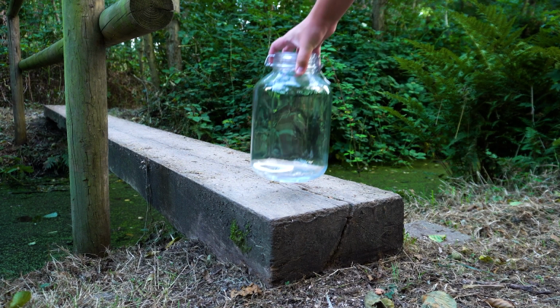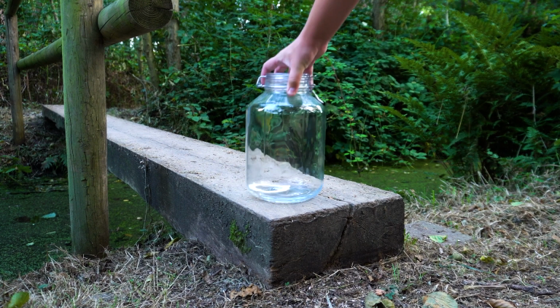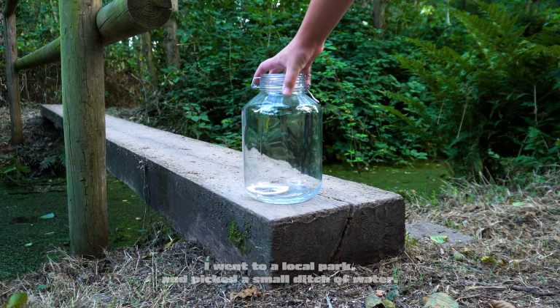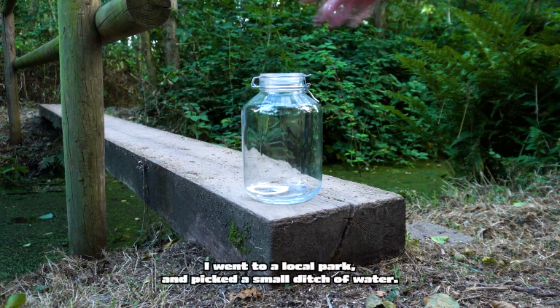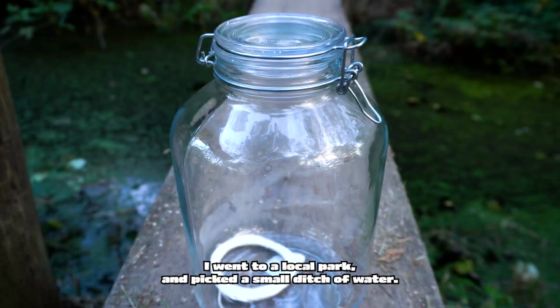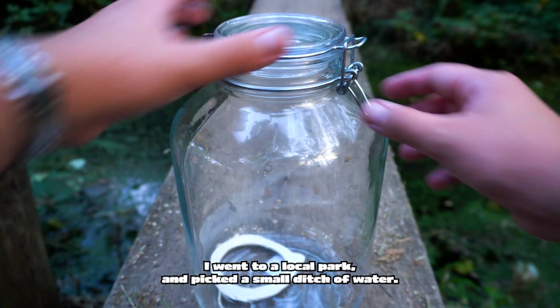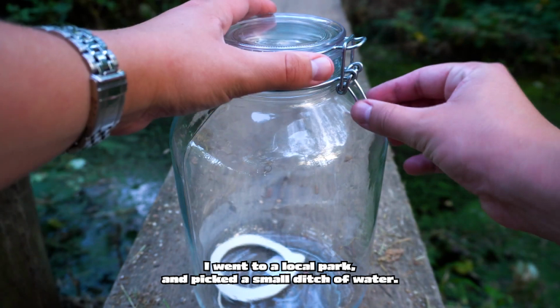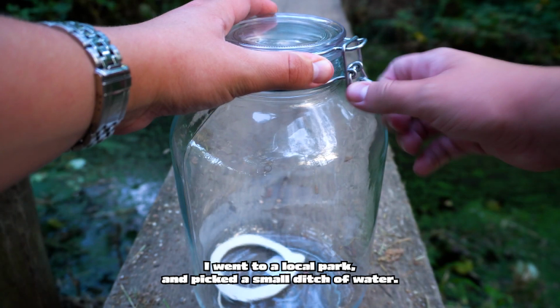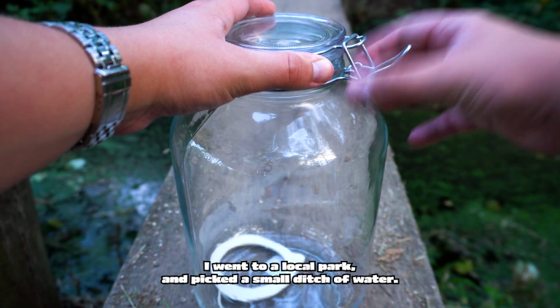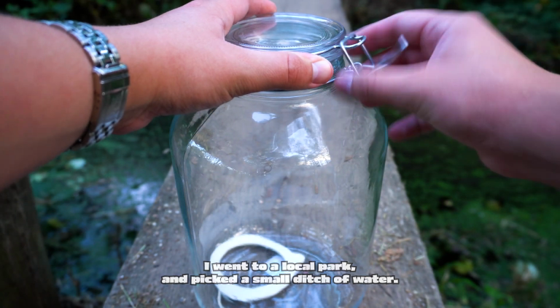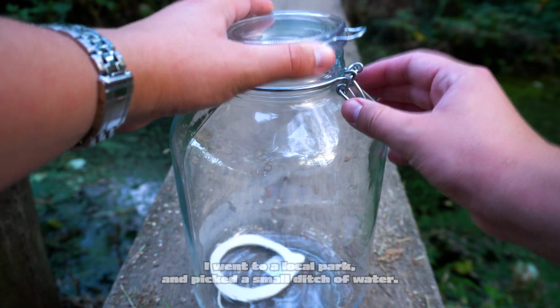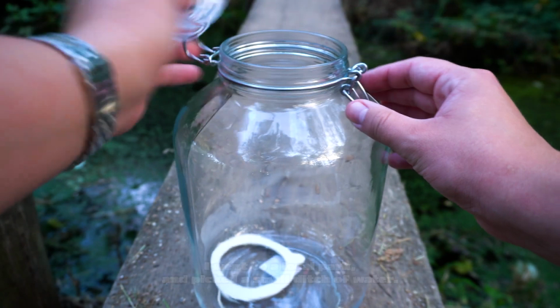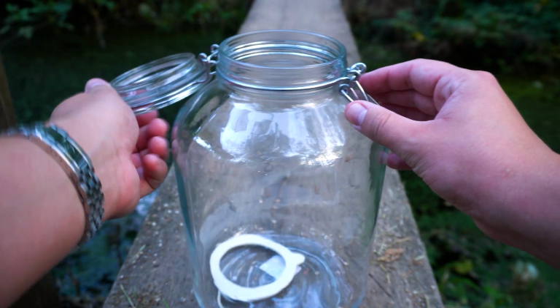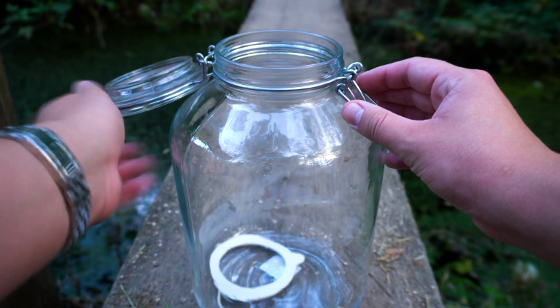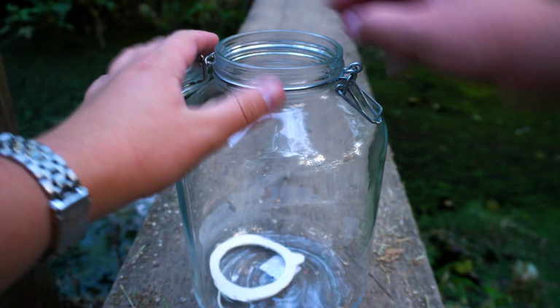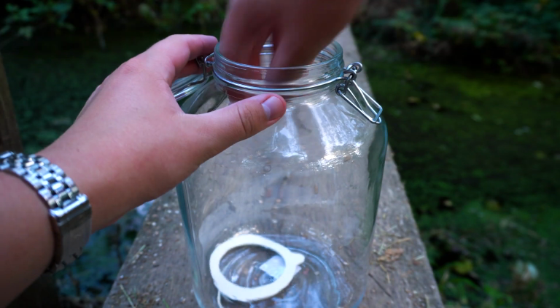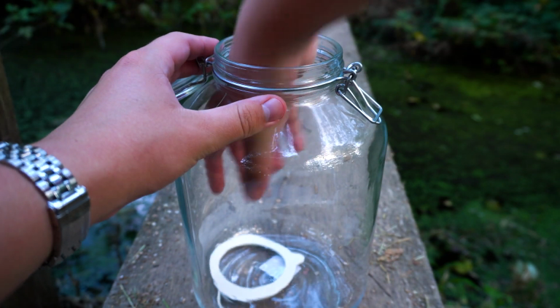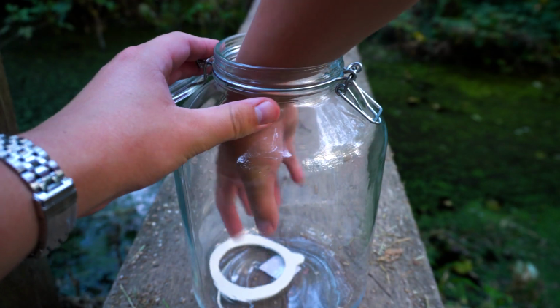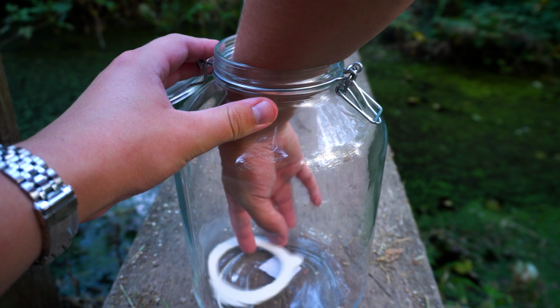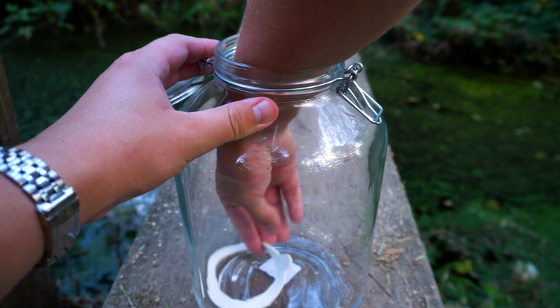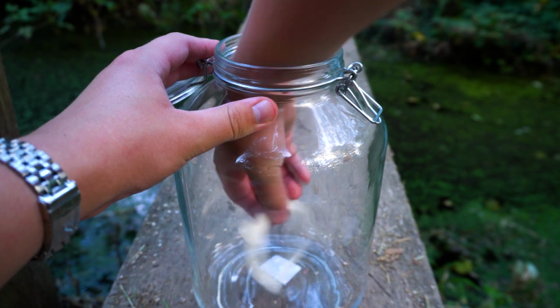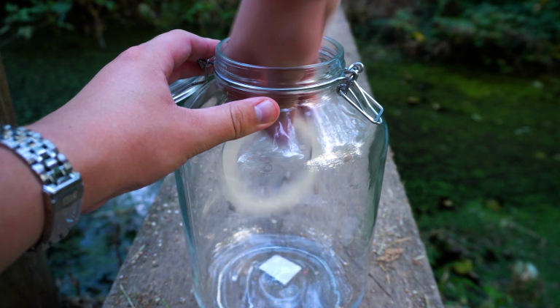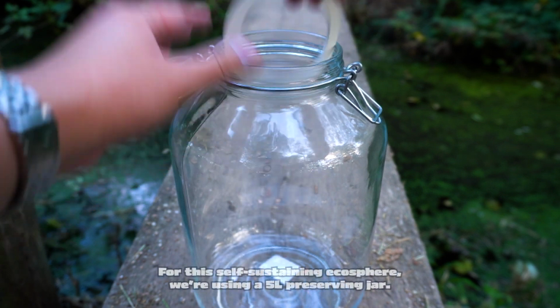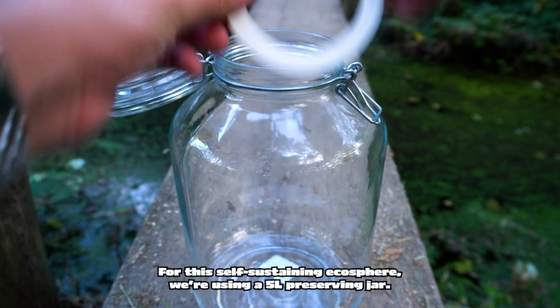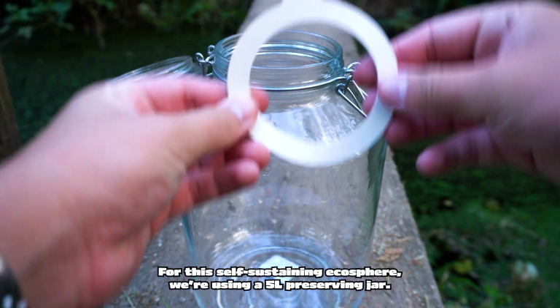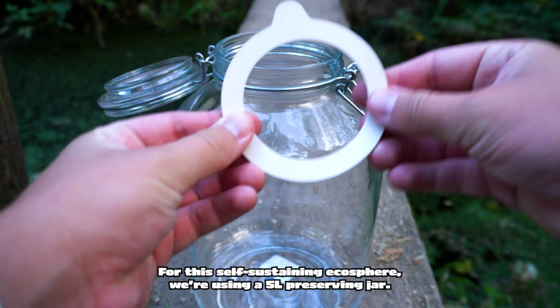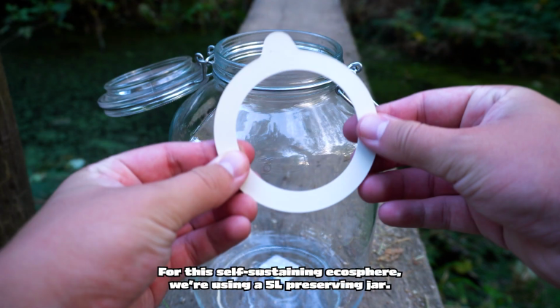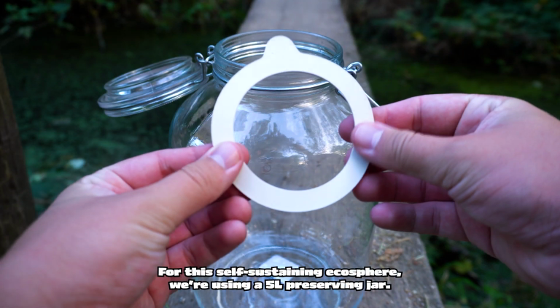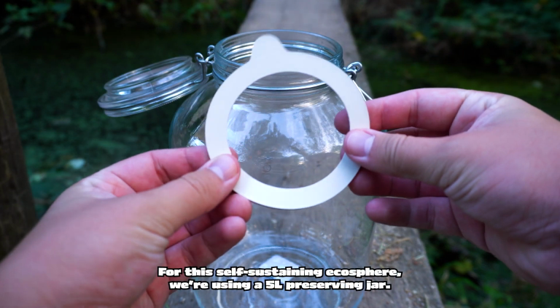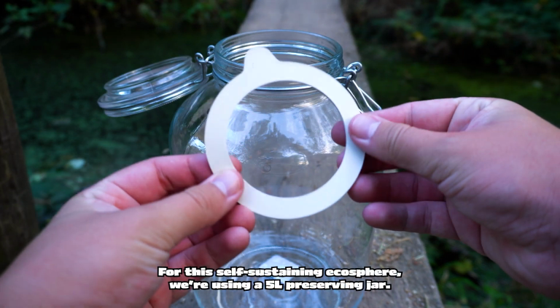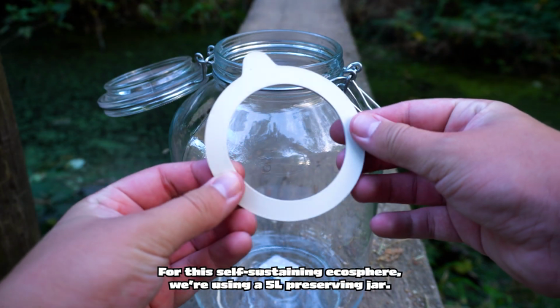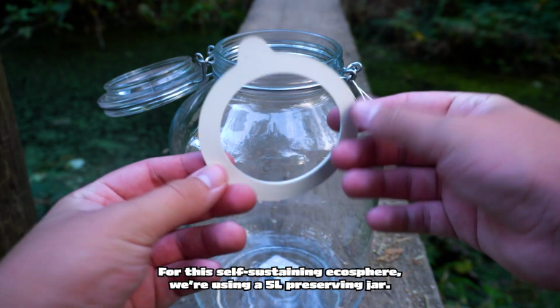I went to a local park and picked a small ditch of water. For this self-sustaining ecosphere we are using a 5-liter preserving jar.